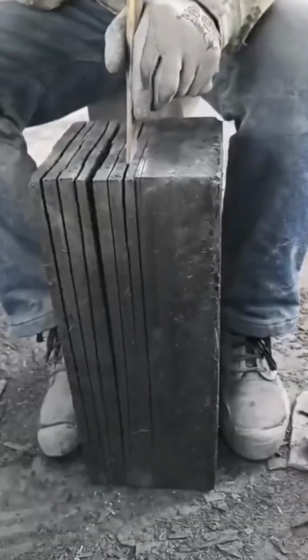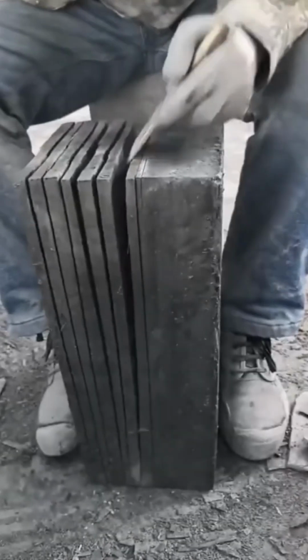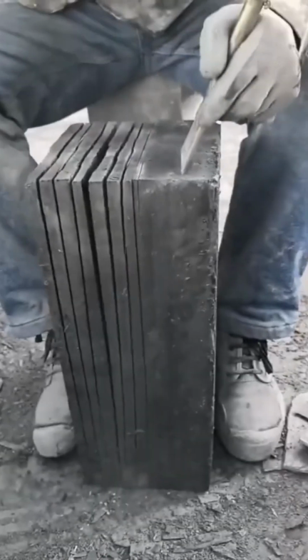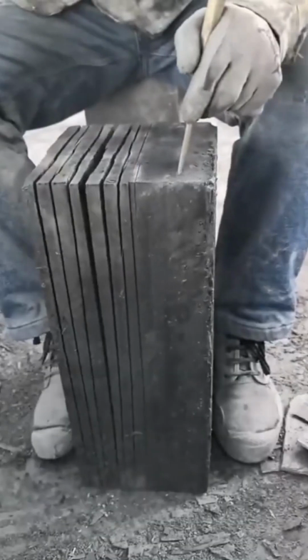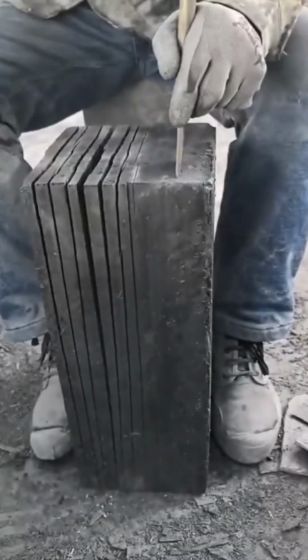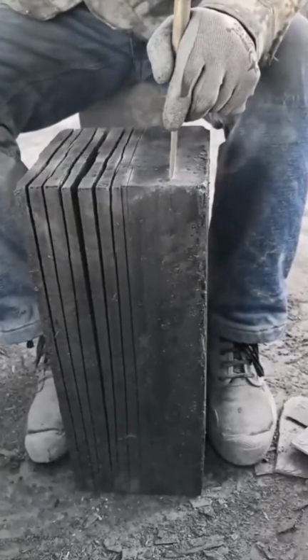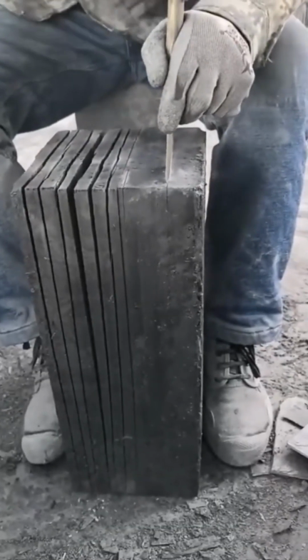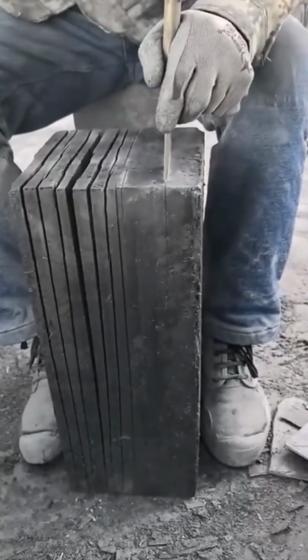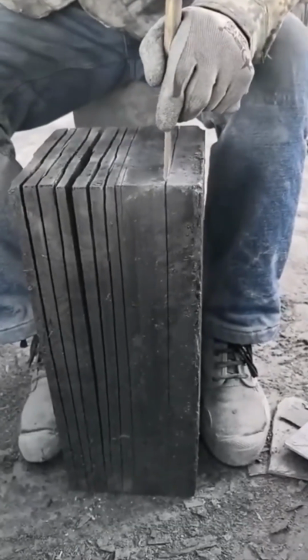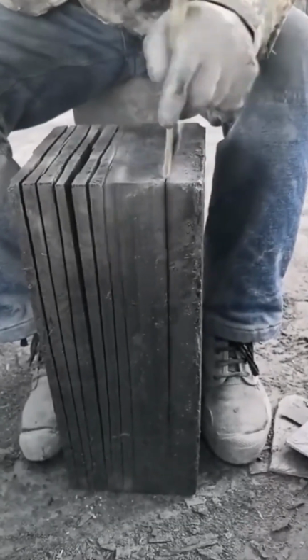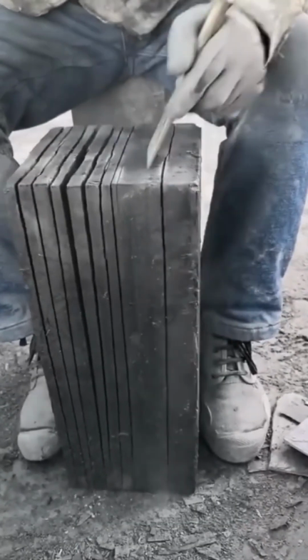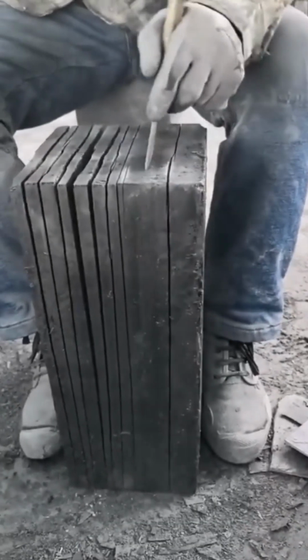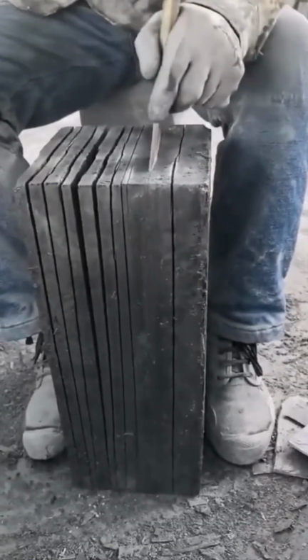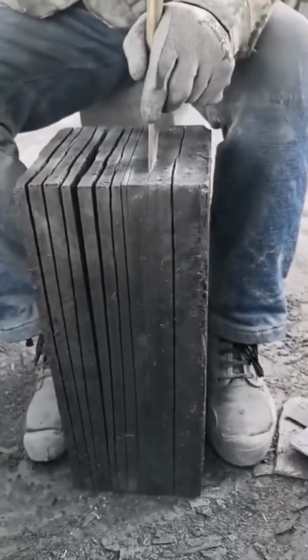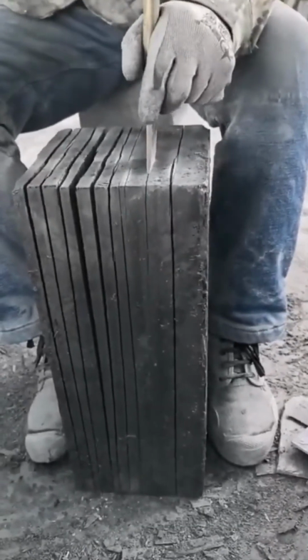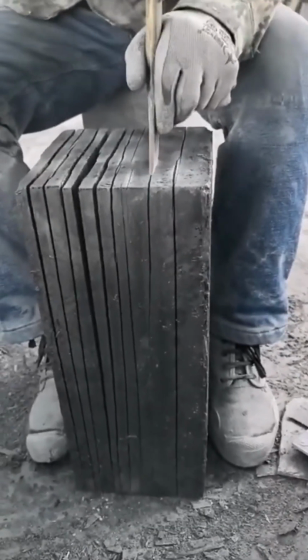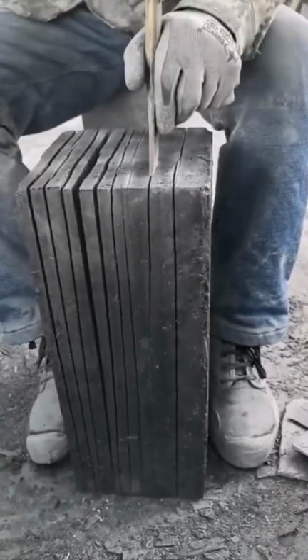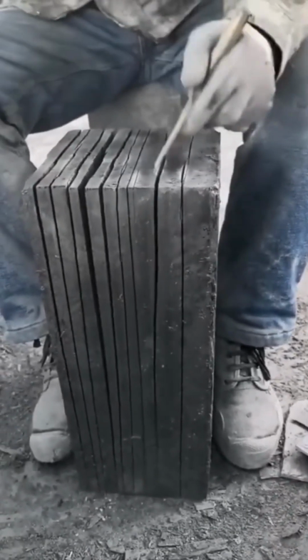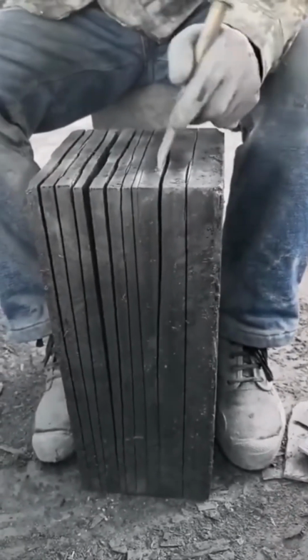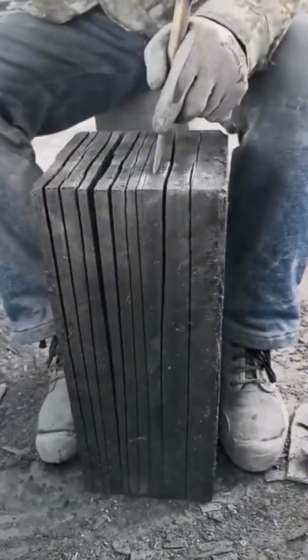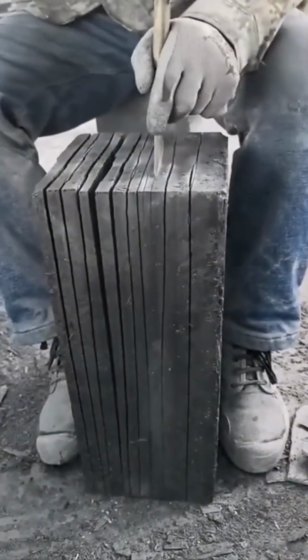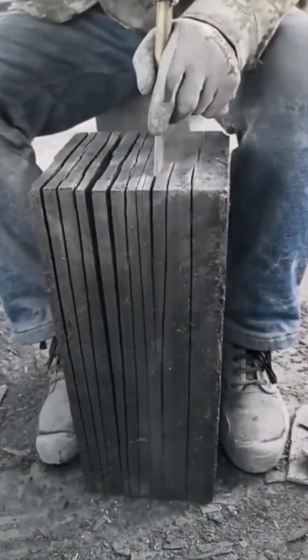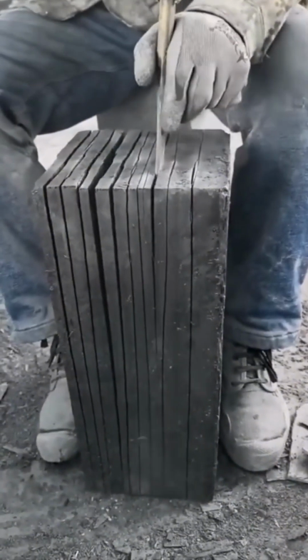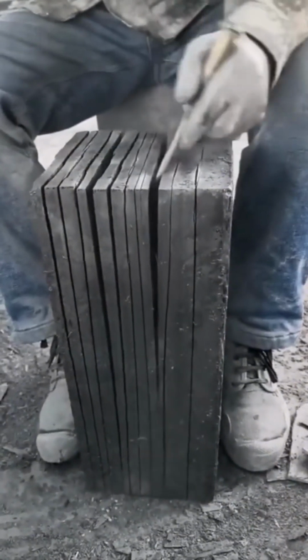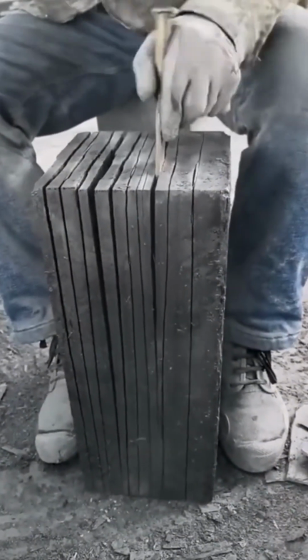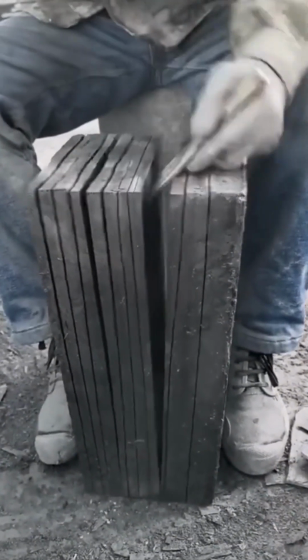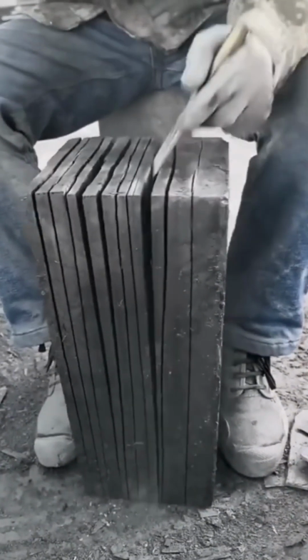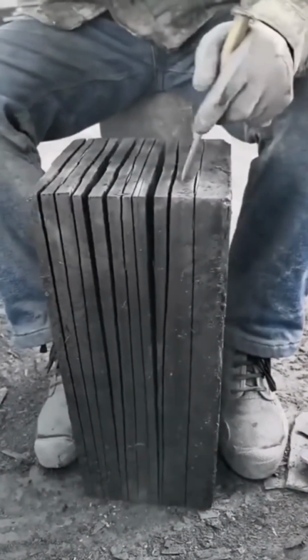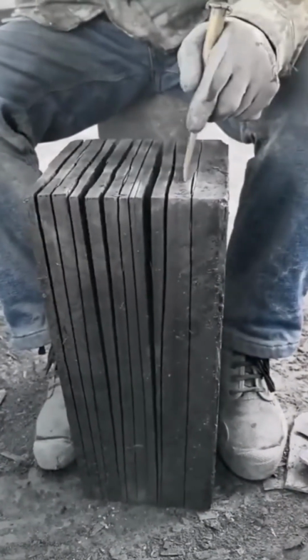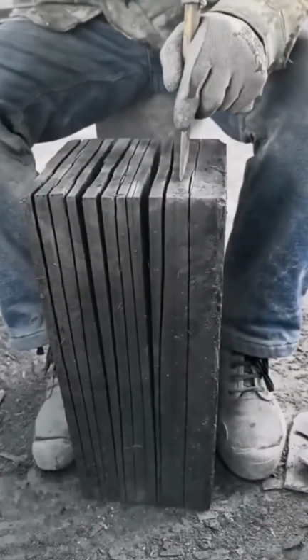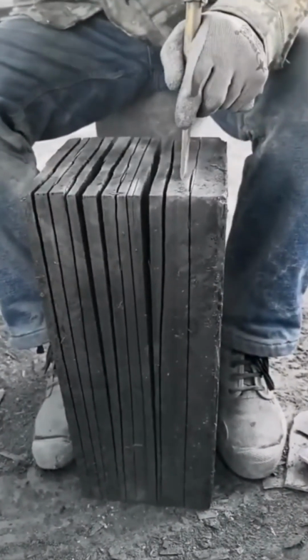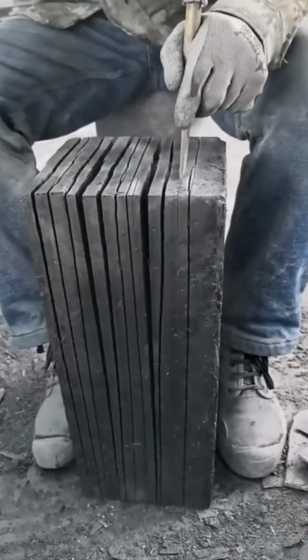Stone splitting by hand. No machines, just a chisel, a mallet, and stubborn patience. It's like Jenga in reverse. Don't let it fall apart too early. Or on your foot.